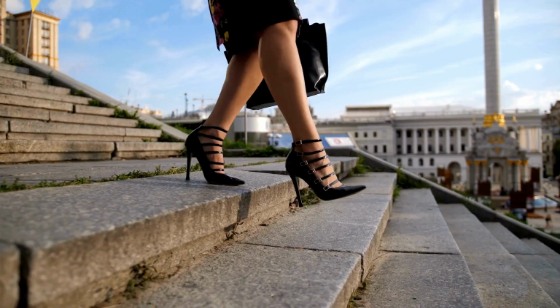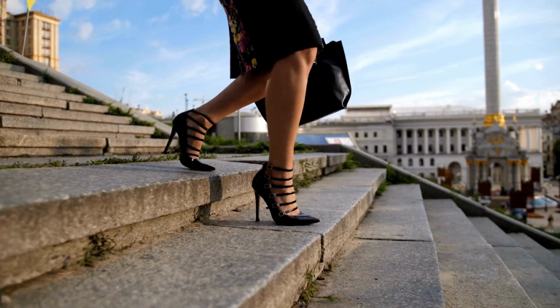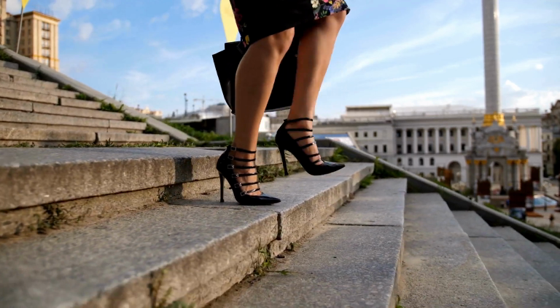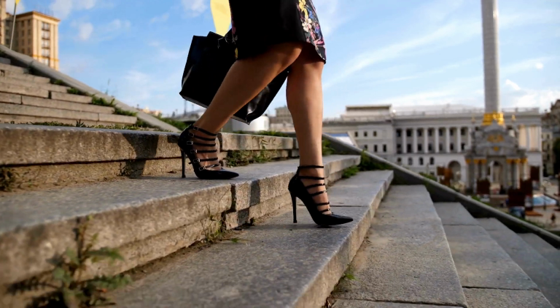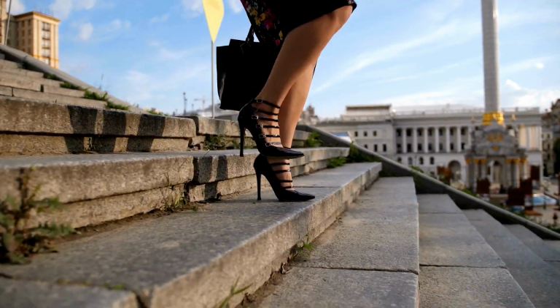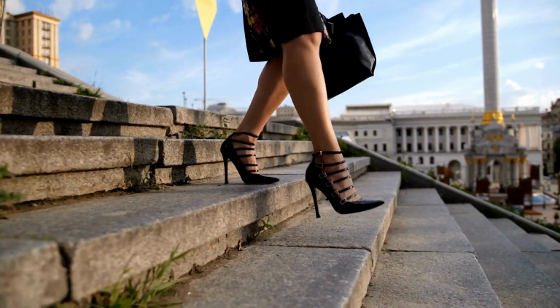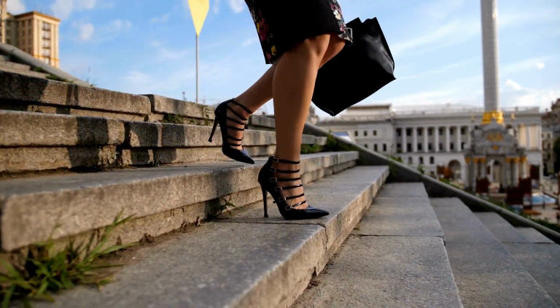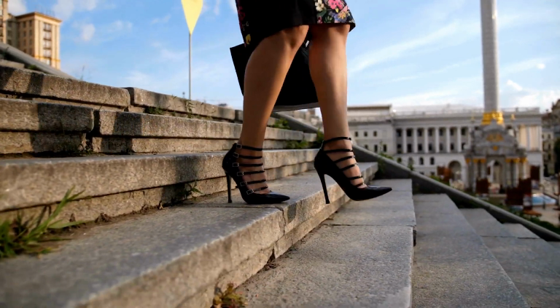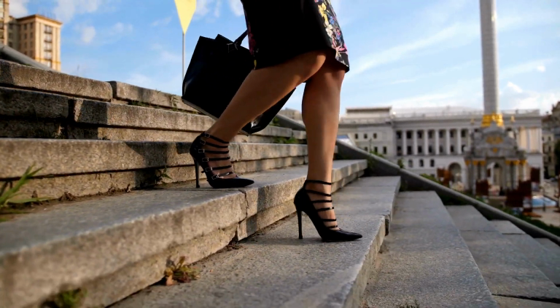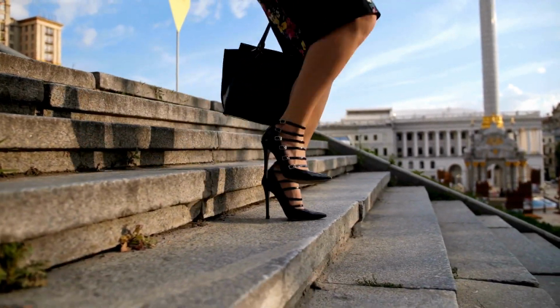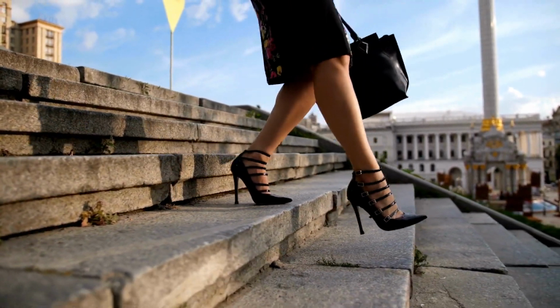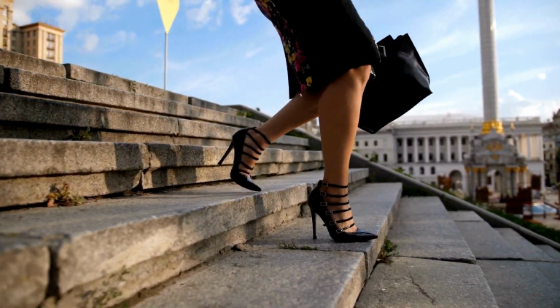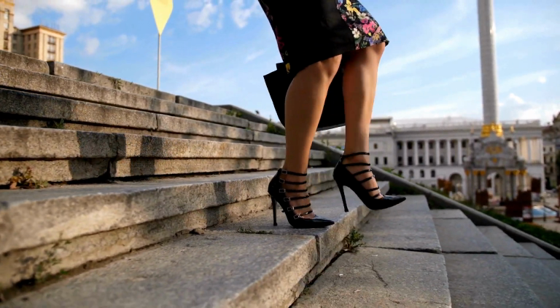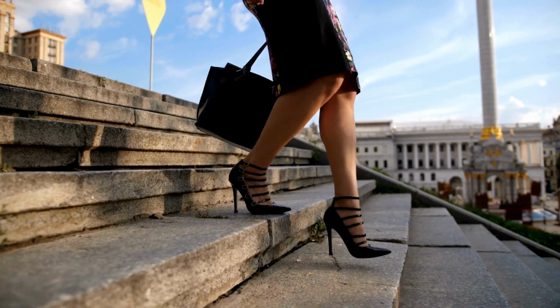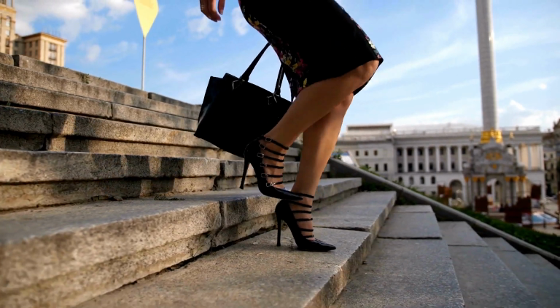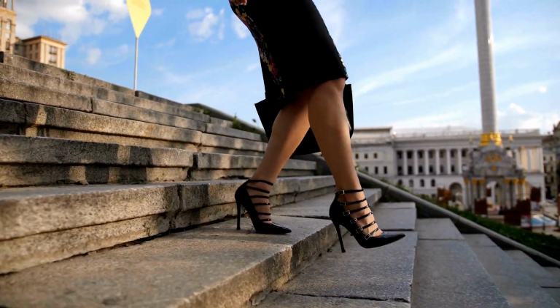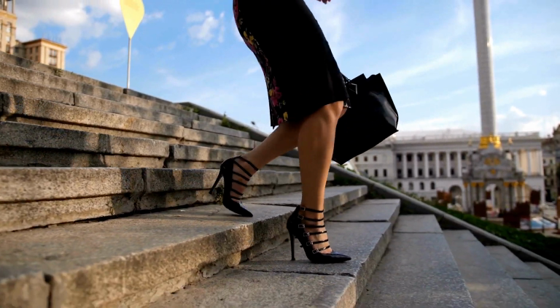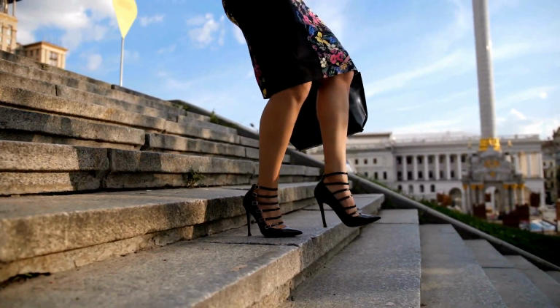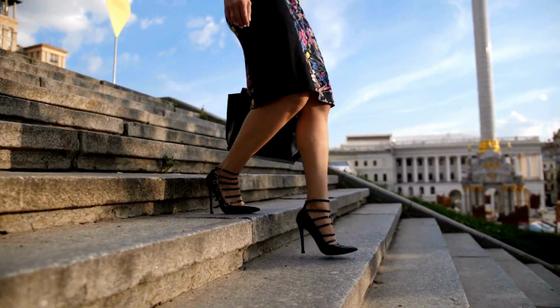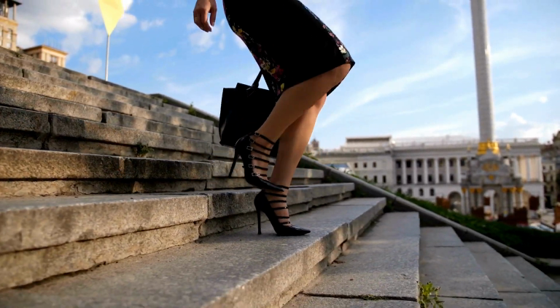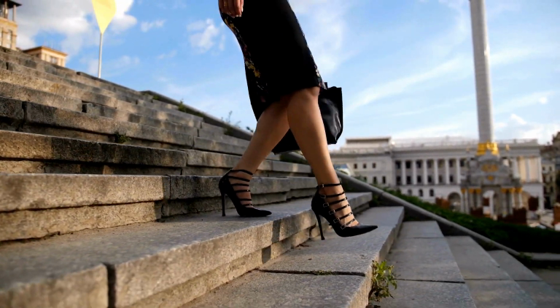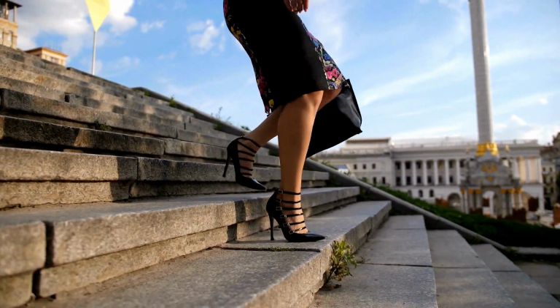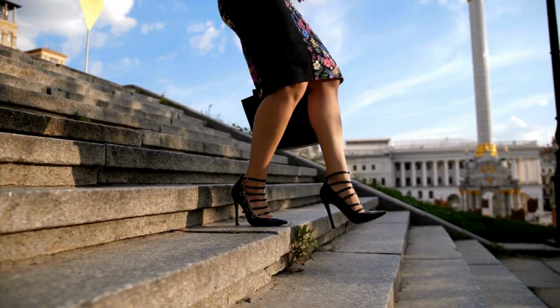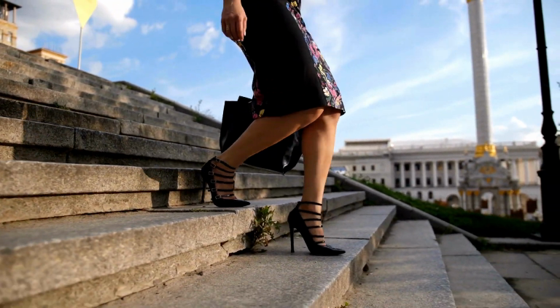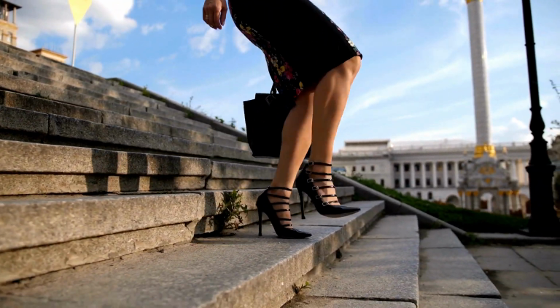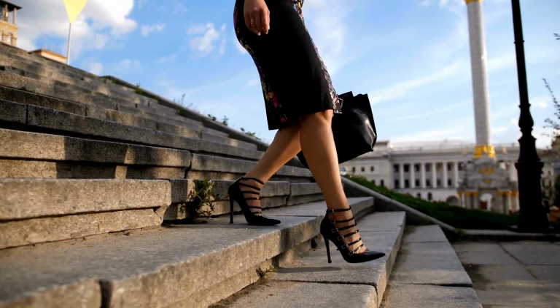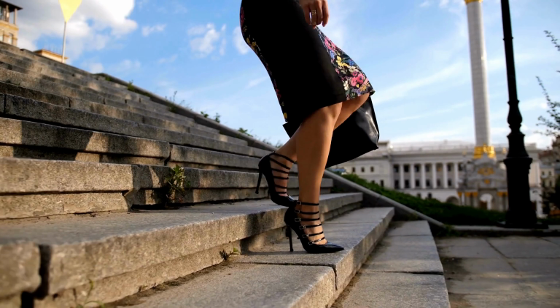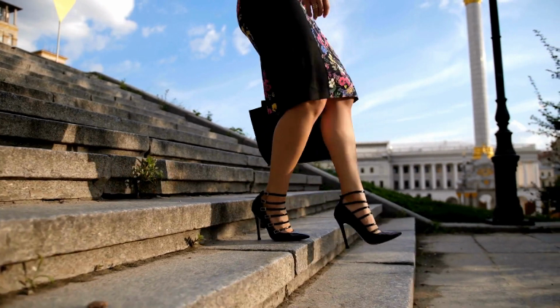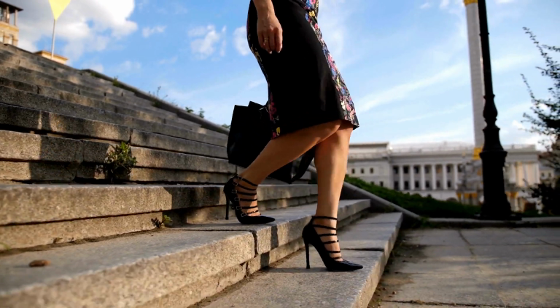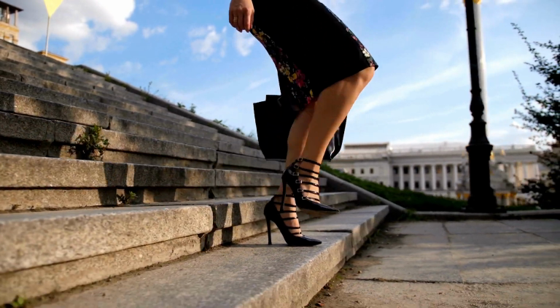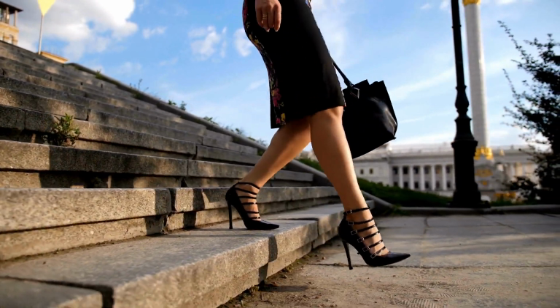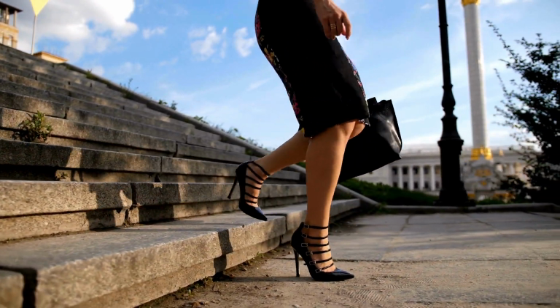Welcome to the Nine West Women's Heeled Sandals. Product details: fabric type 100% synthetic. If you like the best product, click the link. Outer material: synthetic.